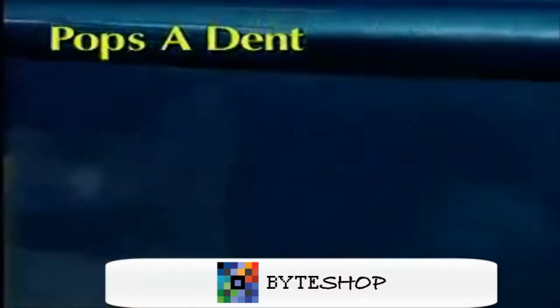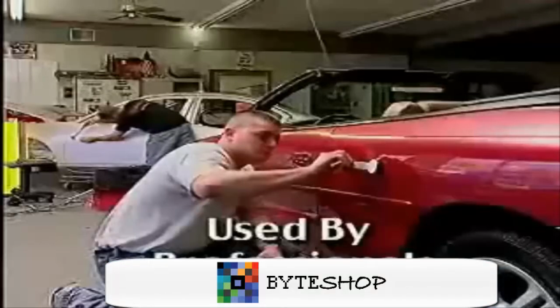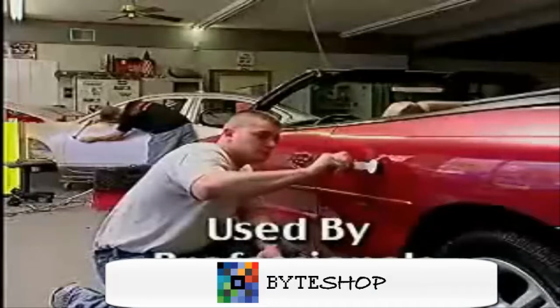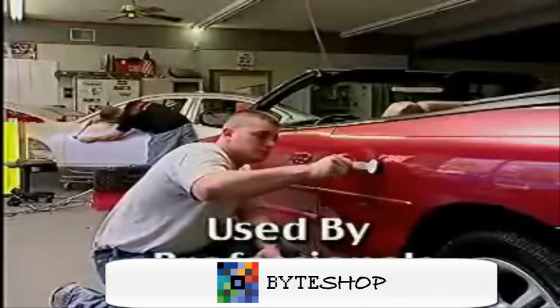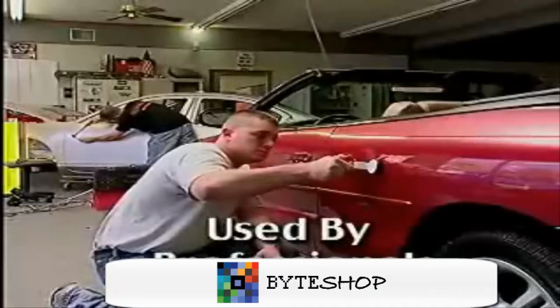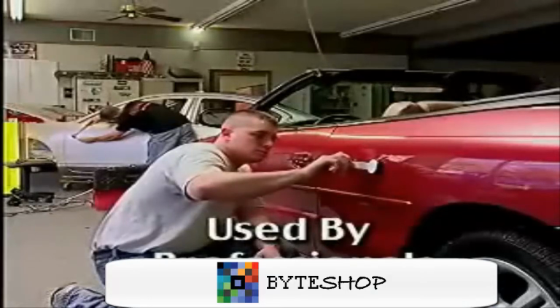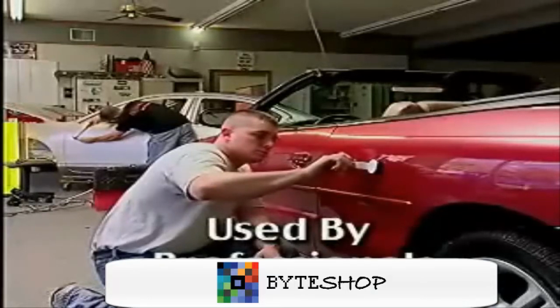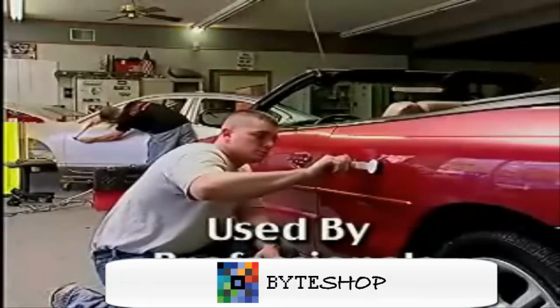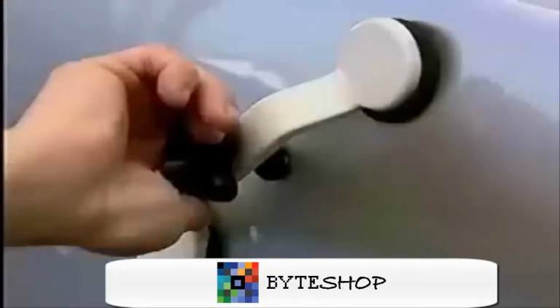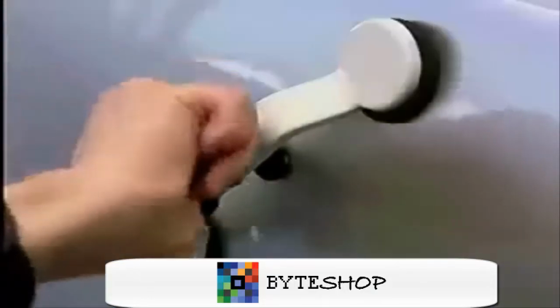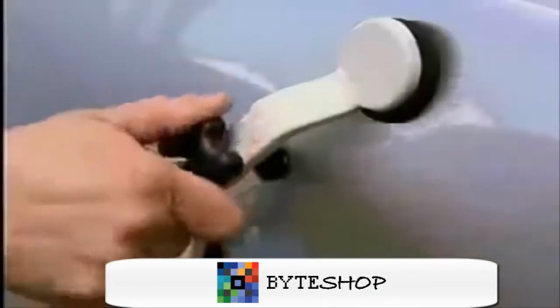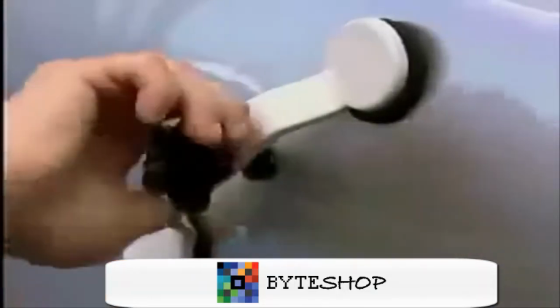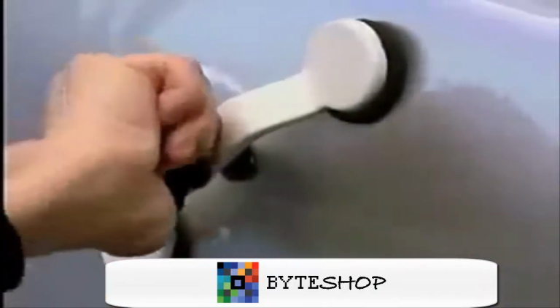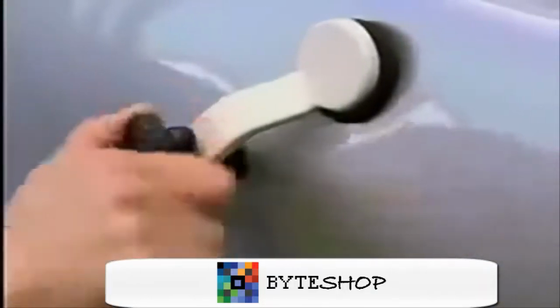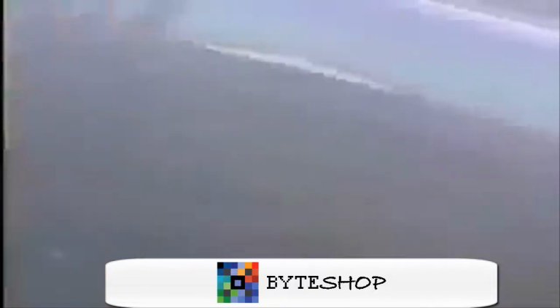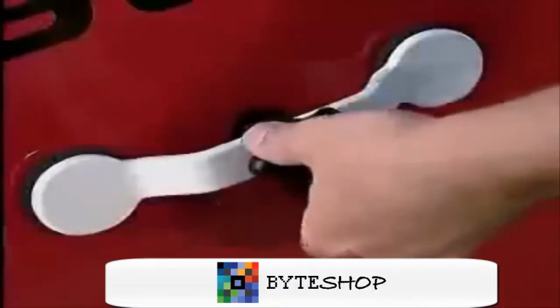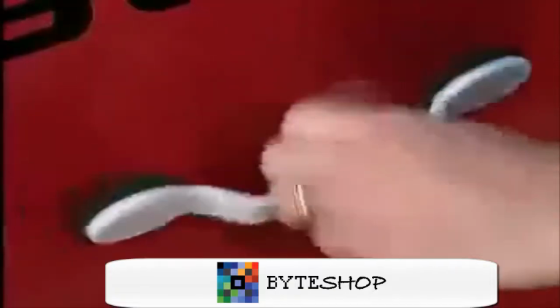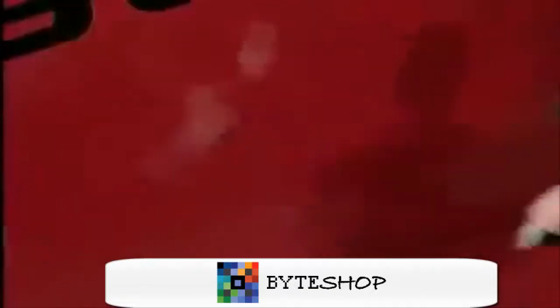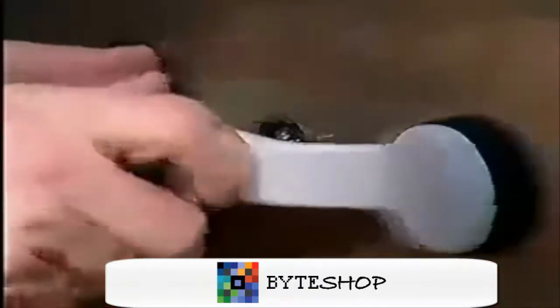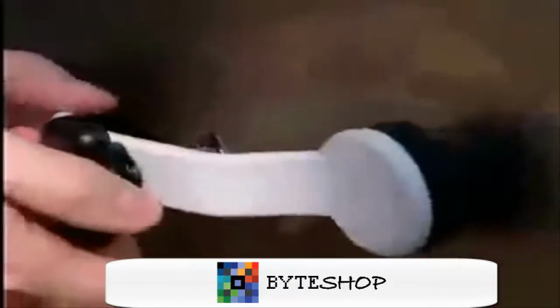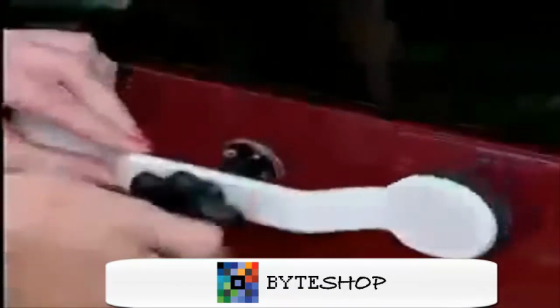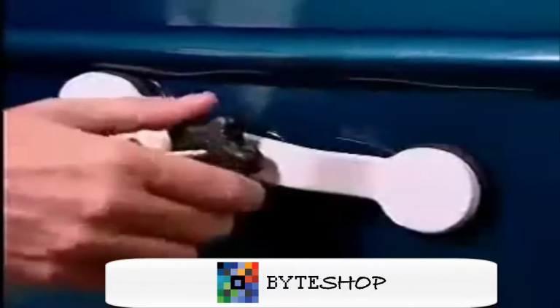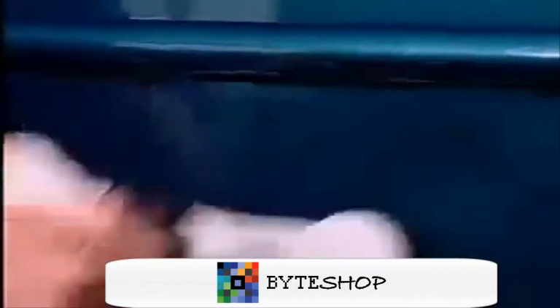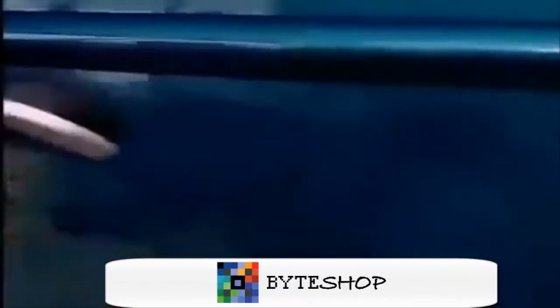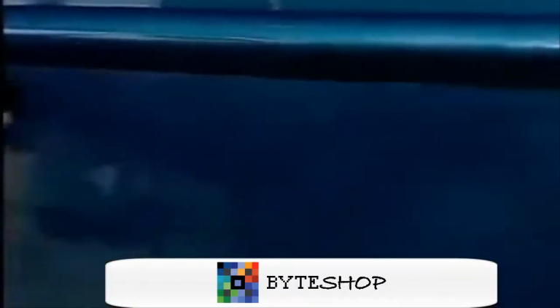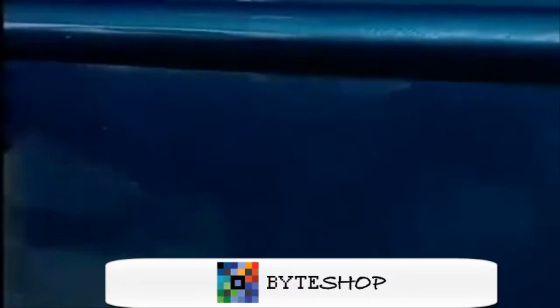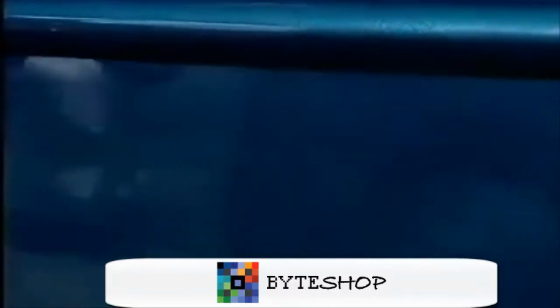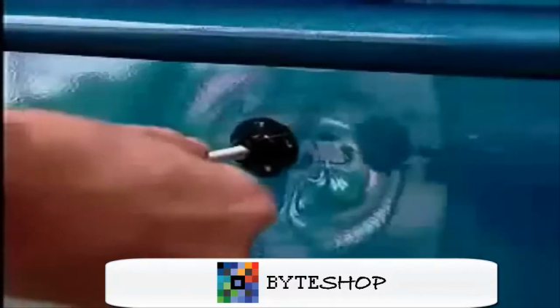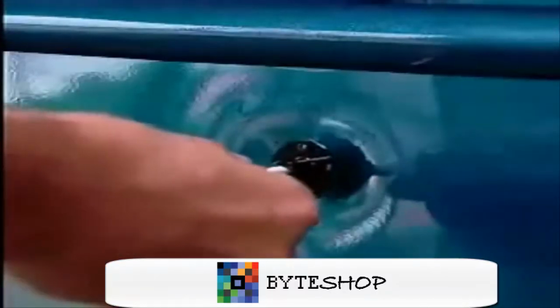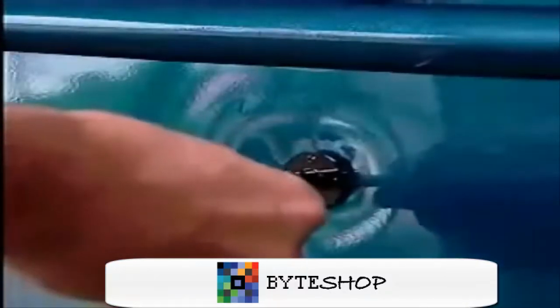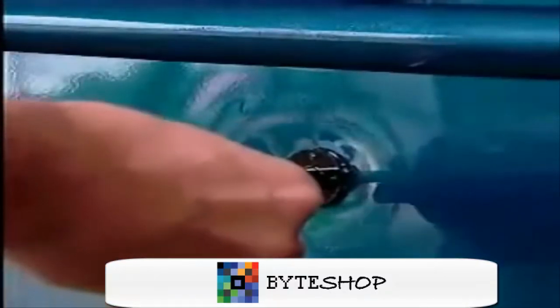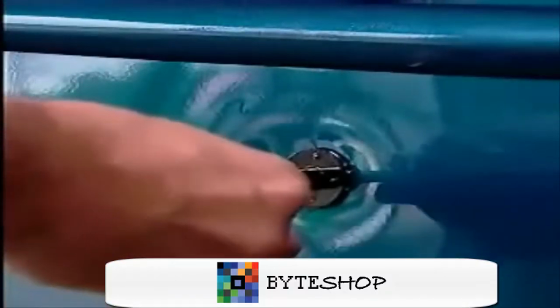PopsiDent is the same system used by professional dent removal specialists. PopsiDent removes minor dents from hail, car doors, shopping carts — big, small, just about any size at all. Just press the special adhesive disc onto the dent,